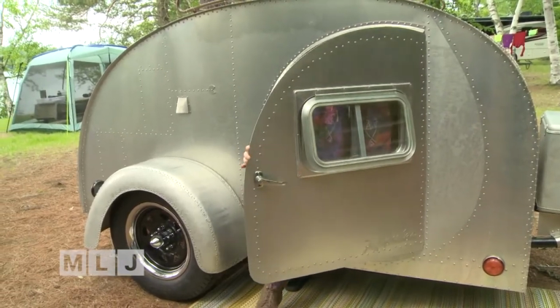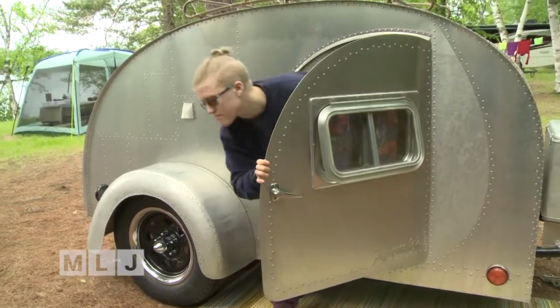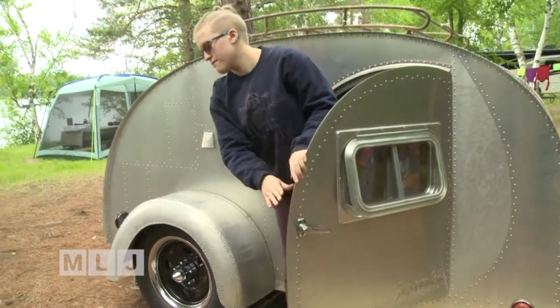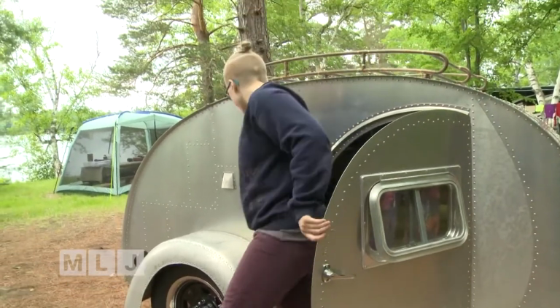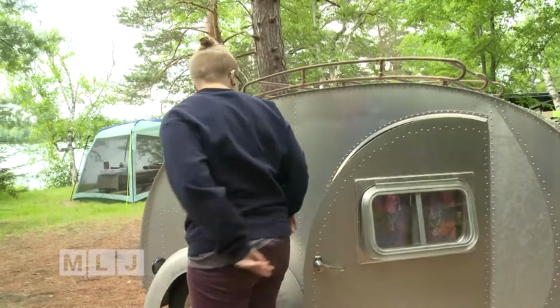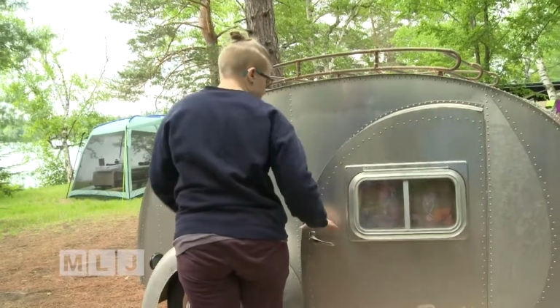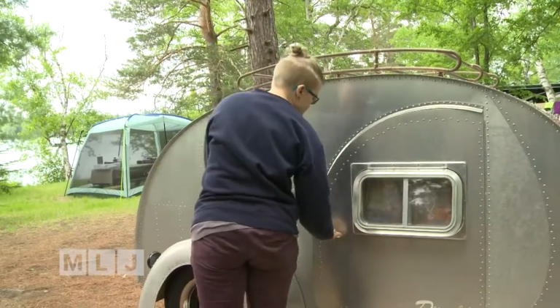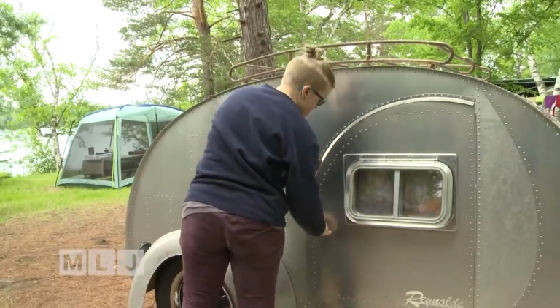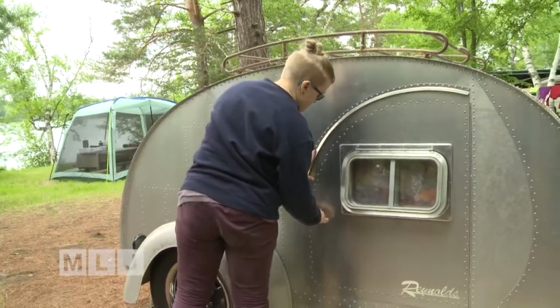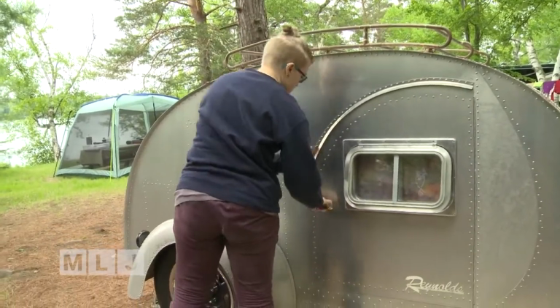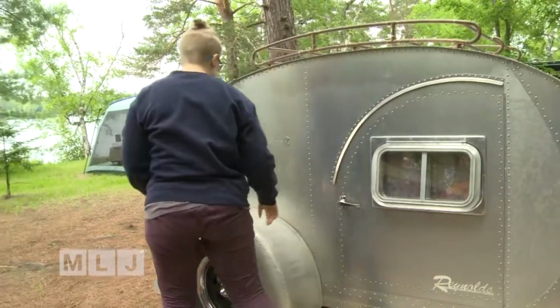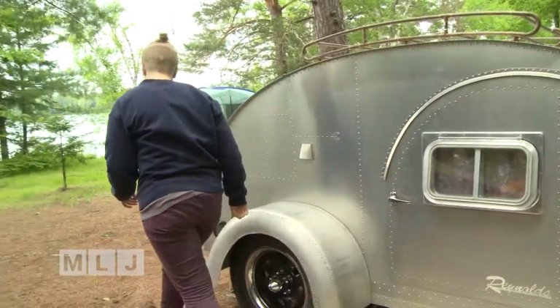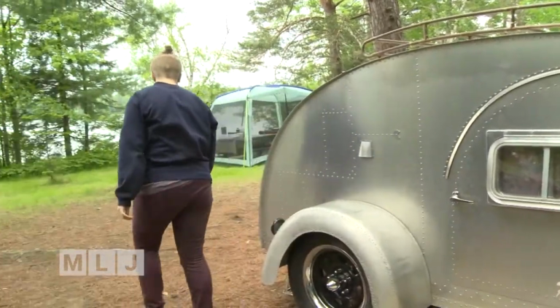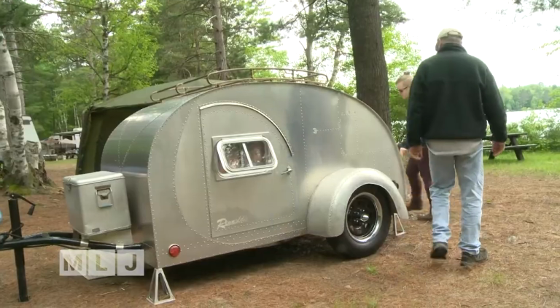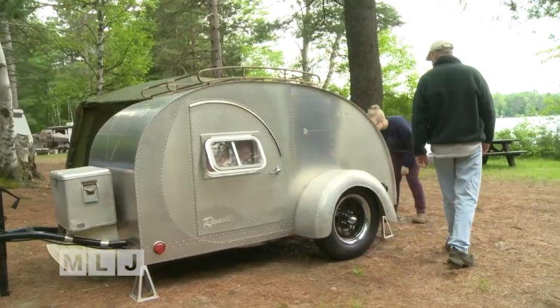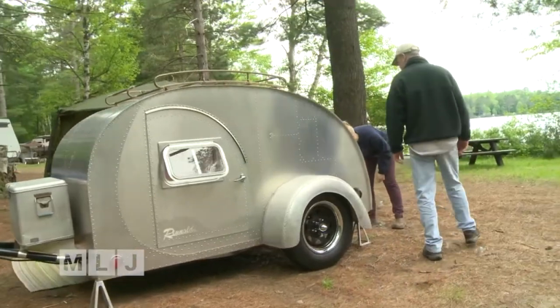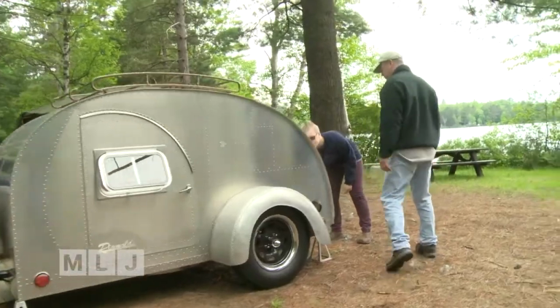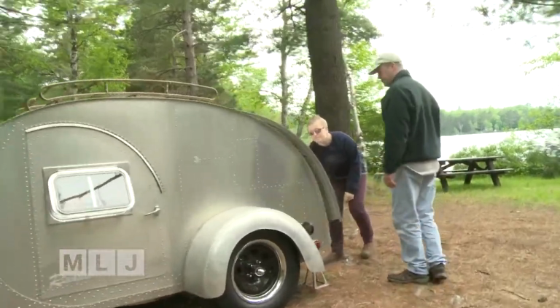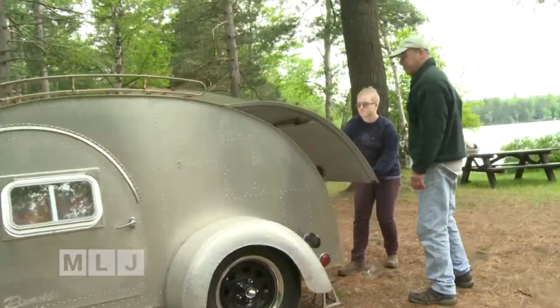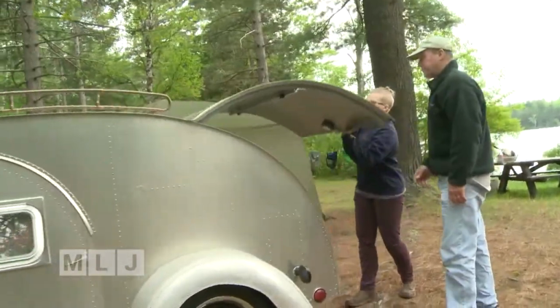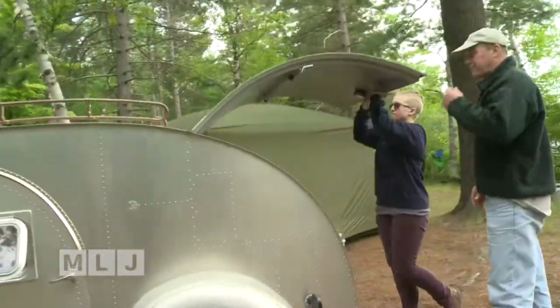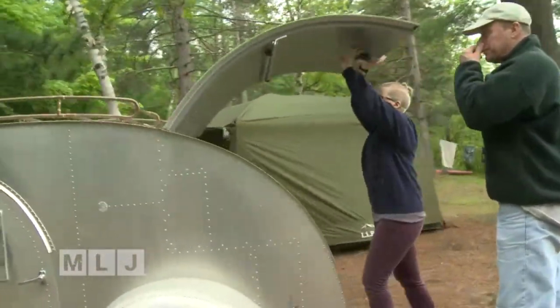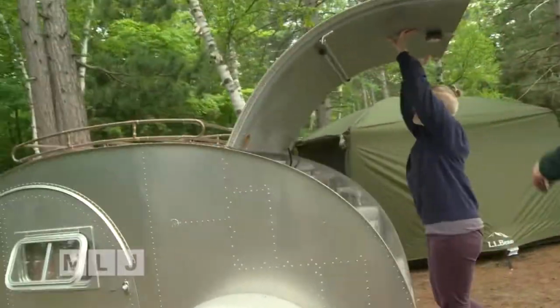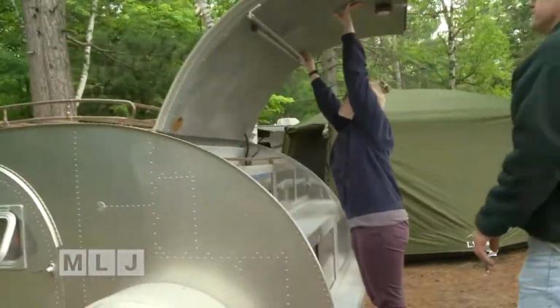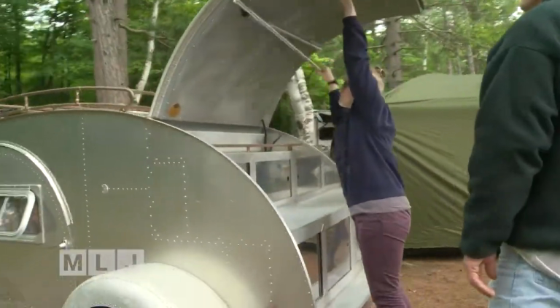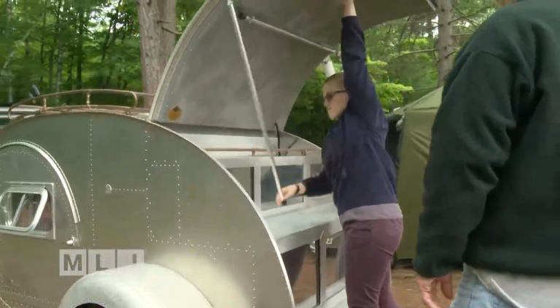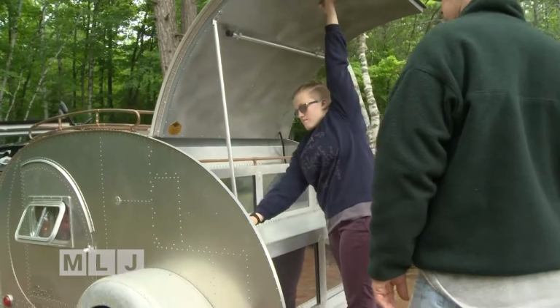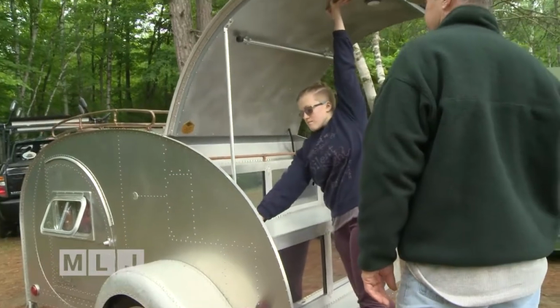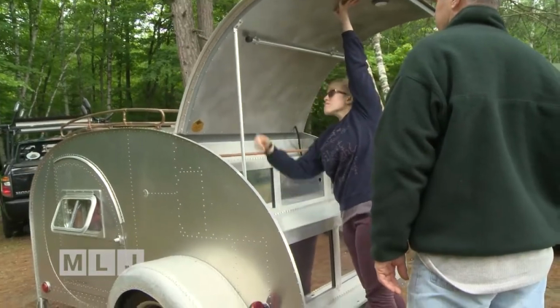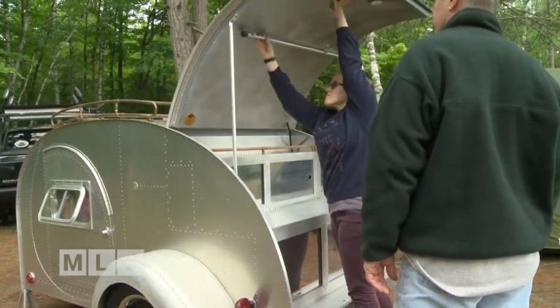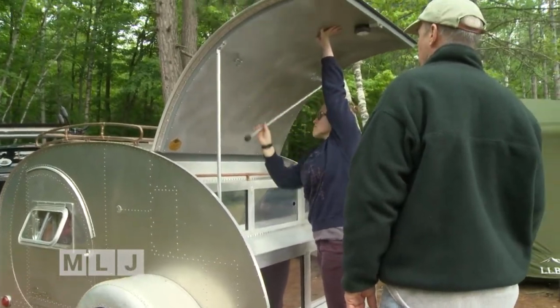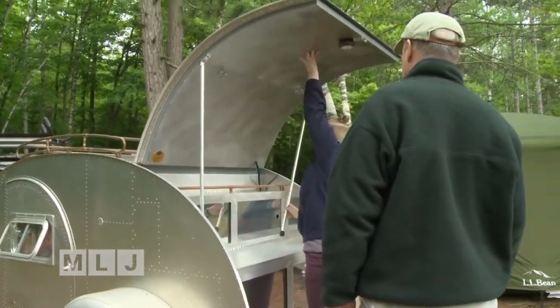Despite the teardrop's miniature size, there's good reason to like them. They get you off the damp, hard ground and can be set up in ten minutes. Teardrops are easy to haul and they fit into almost any garage, keeping them from harsh weather. A true teardrop can weigh less than 700 pounds.